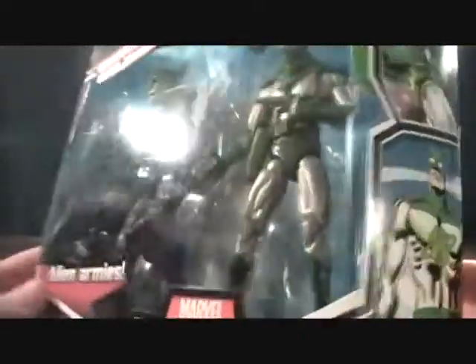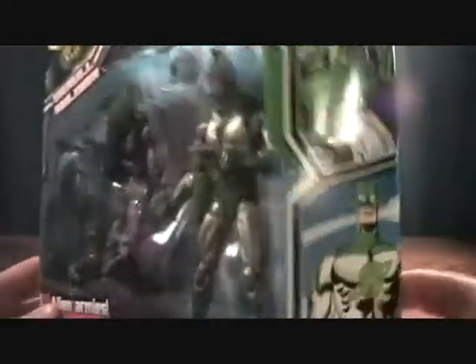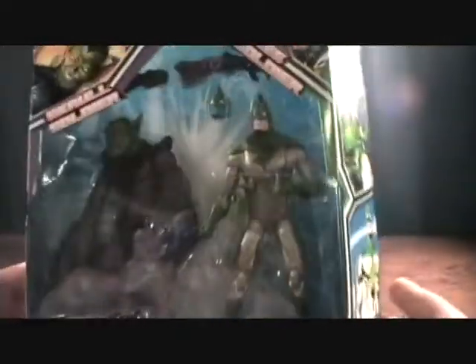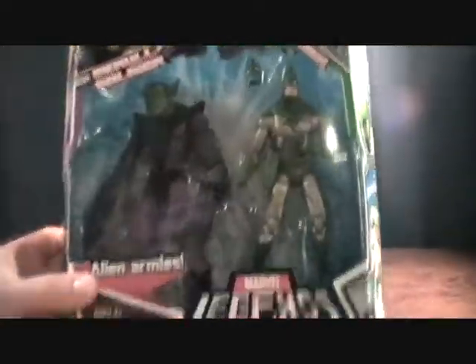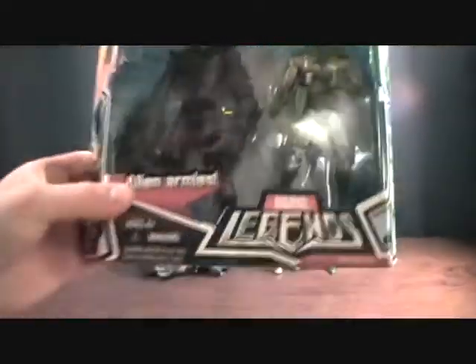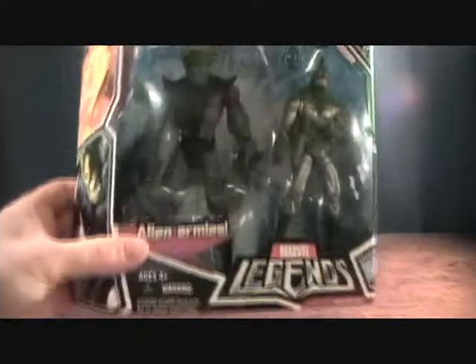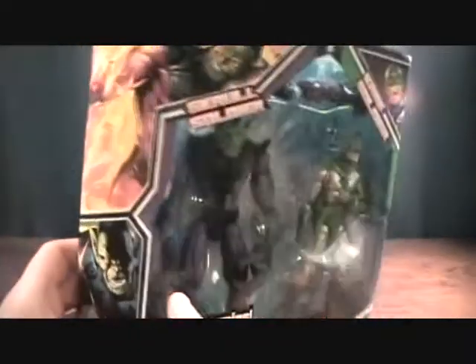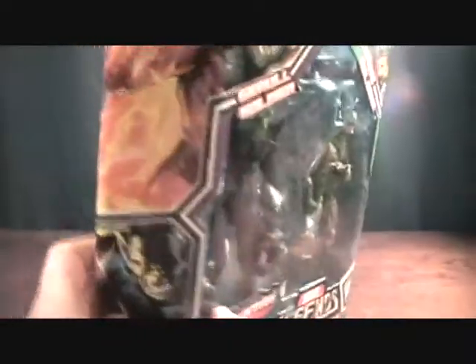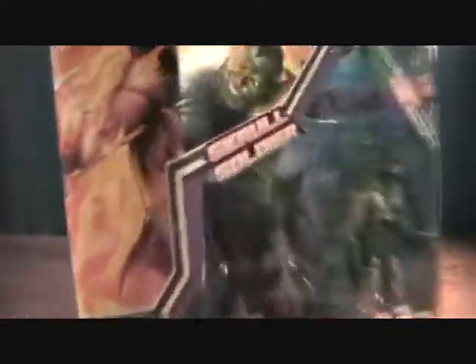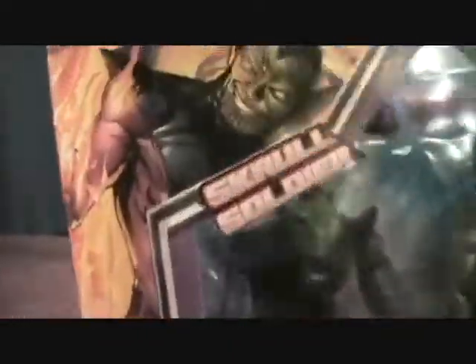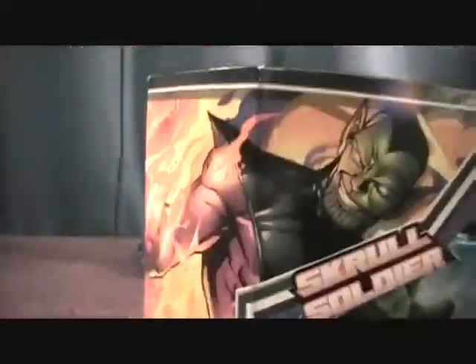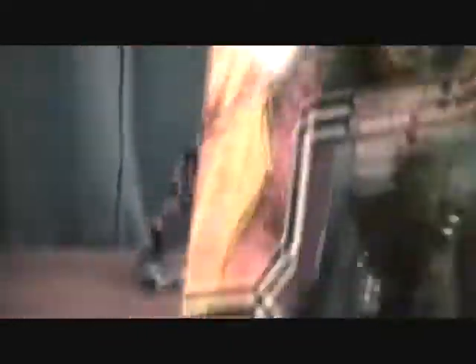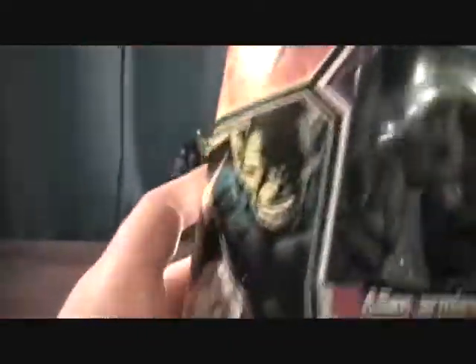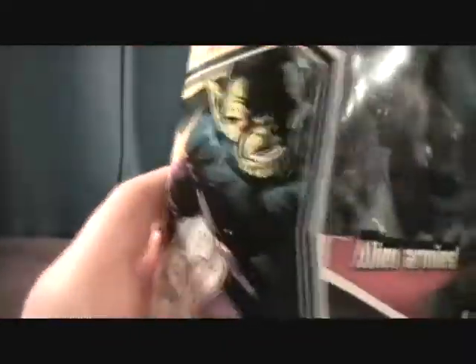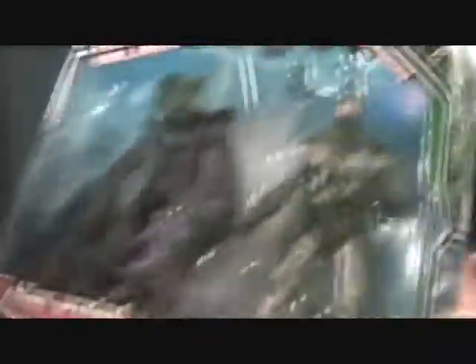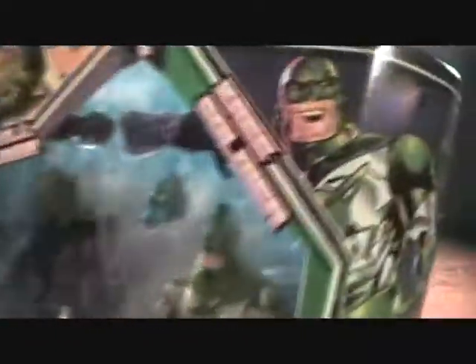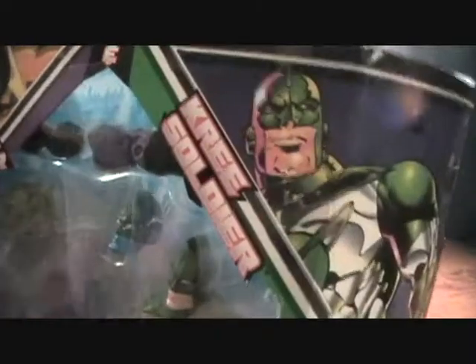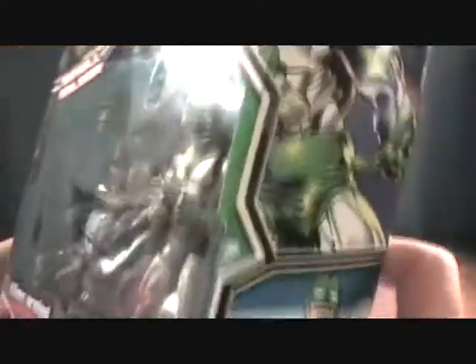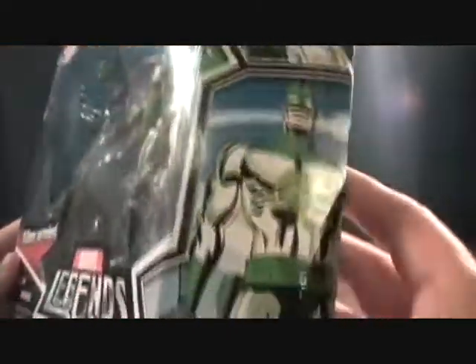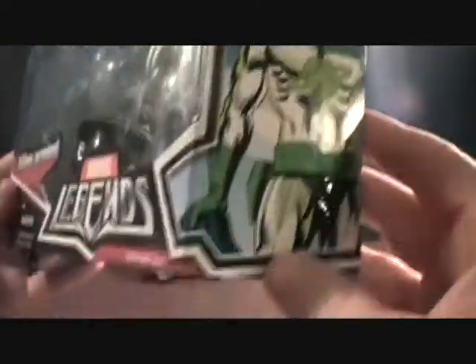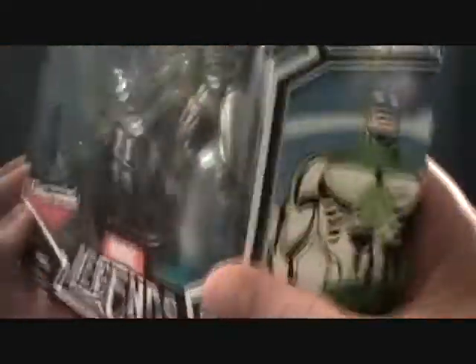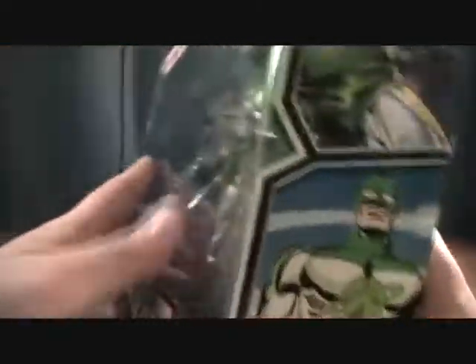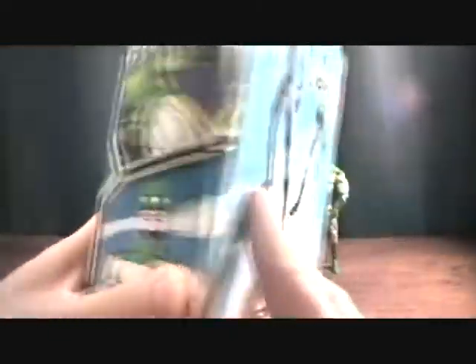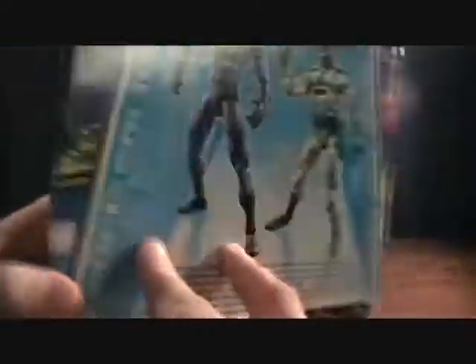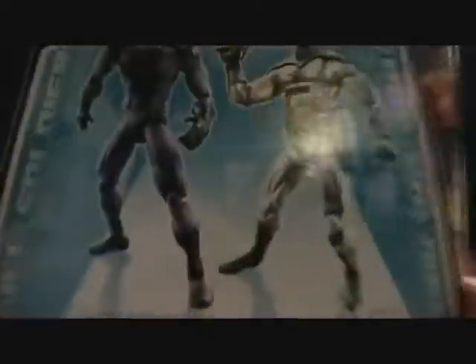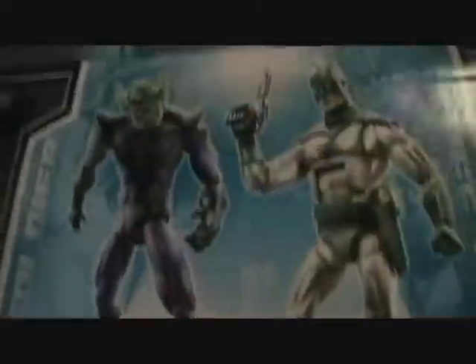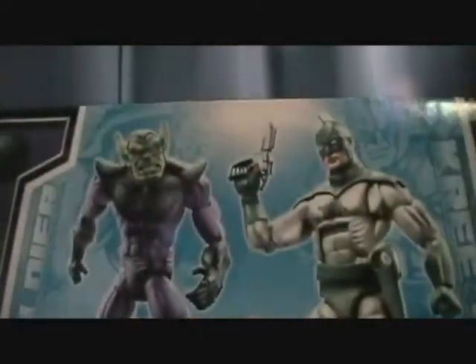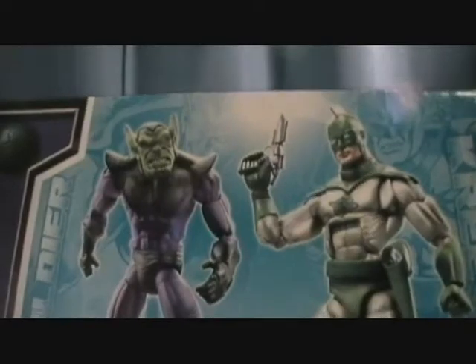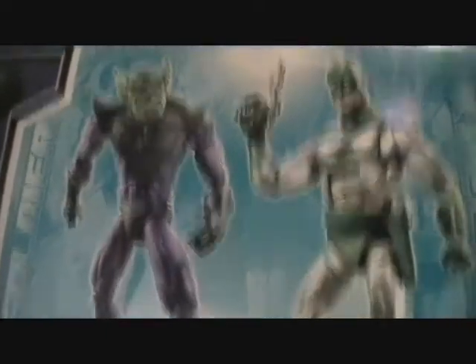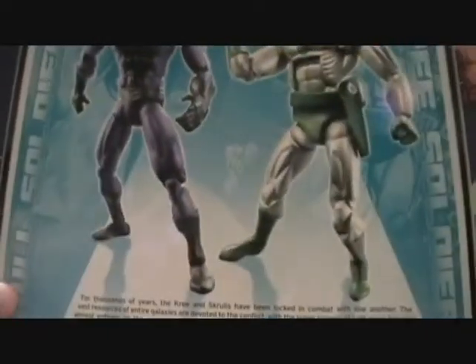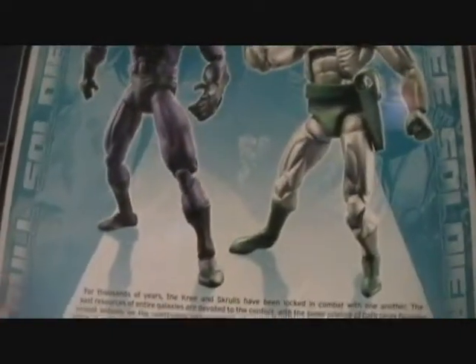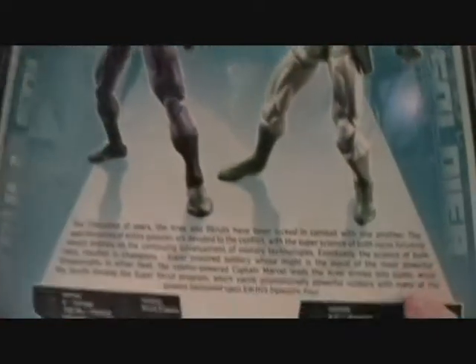Got your standard two-pack packaging here with some nice artwork featuring the Skrulls. And for the Kree, it's pretty nice too. On the back you've got a nice picture of both figures.